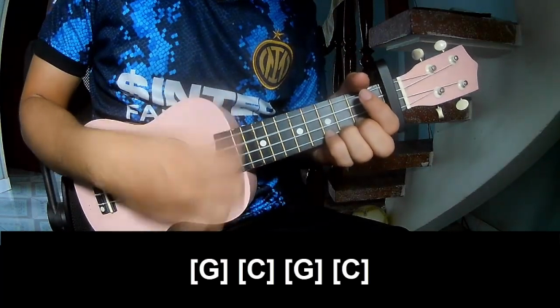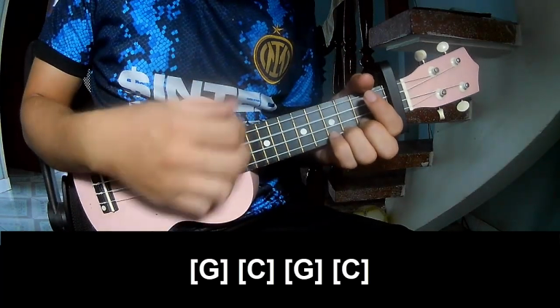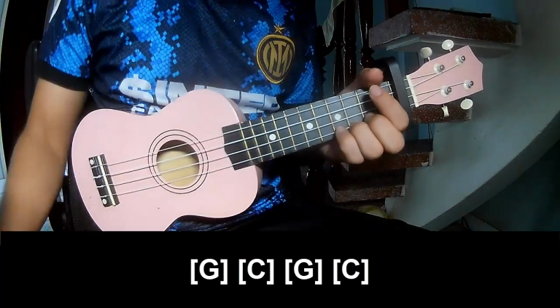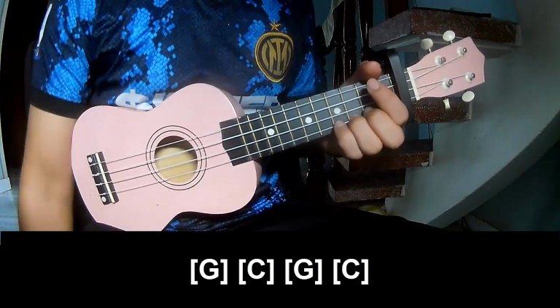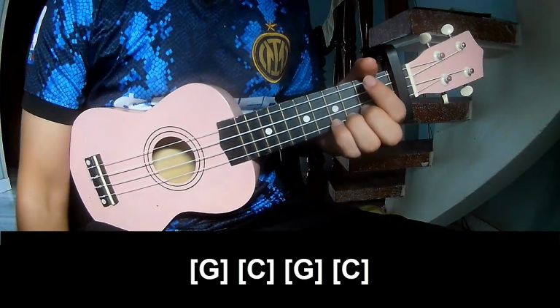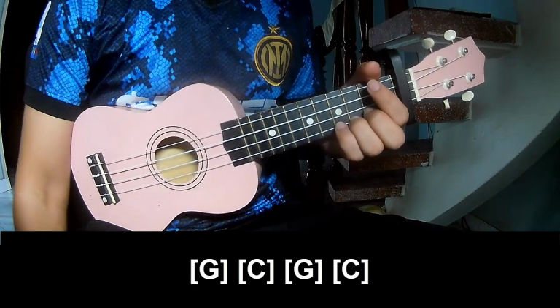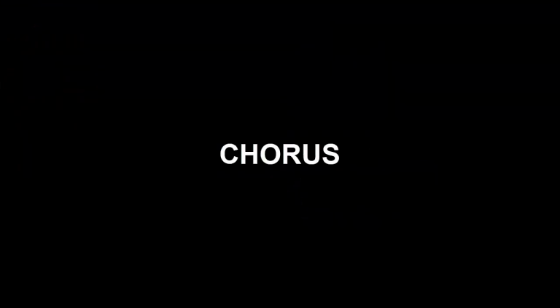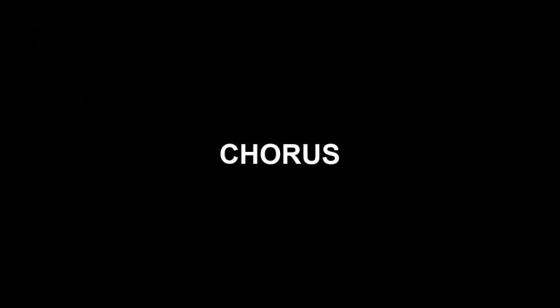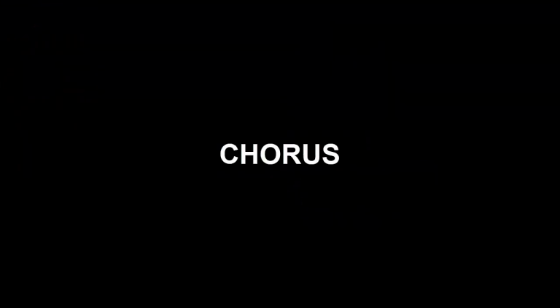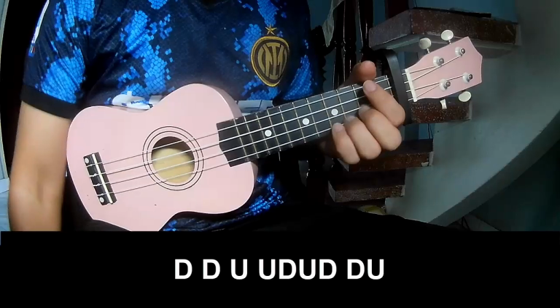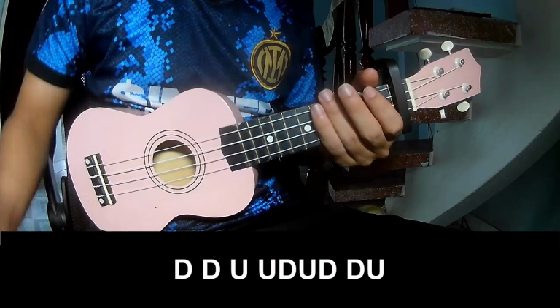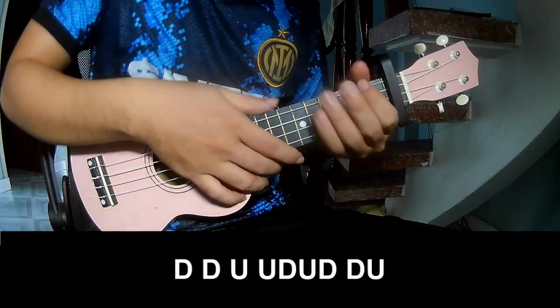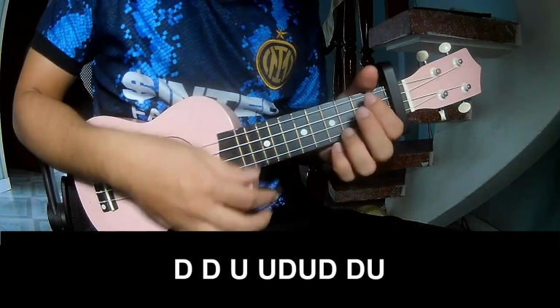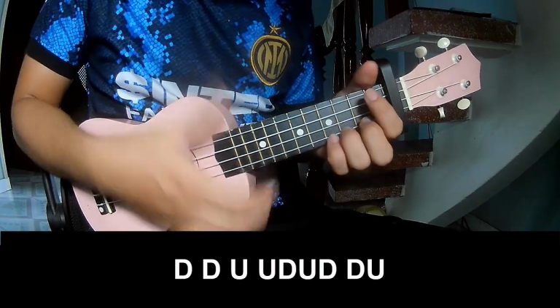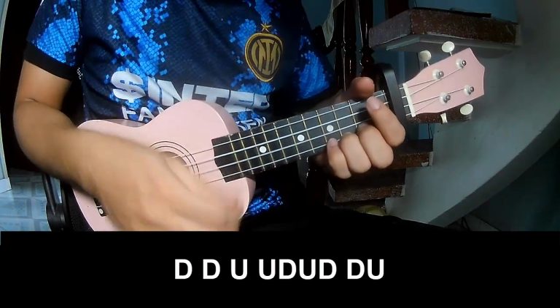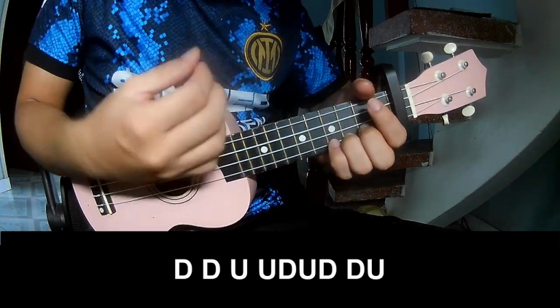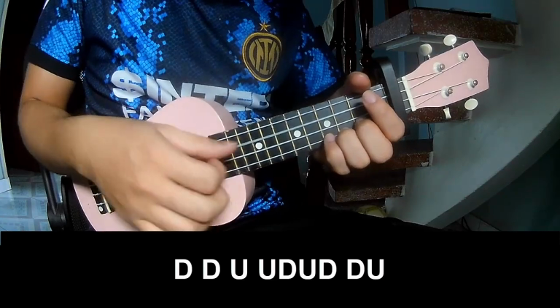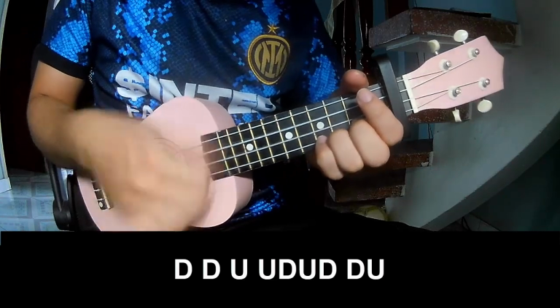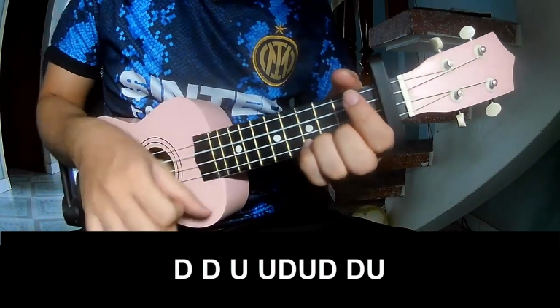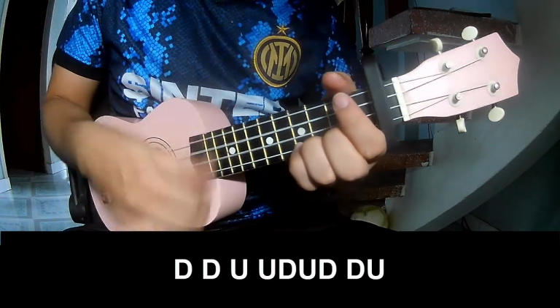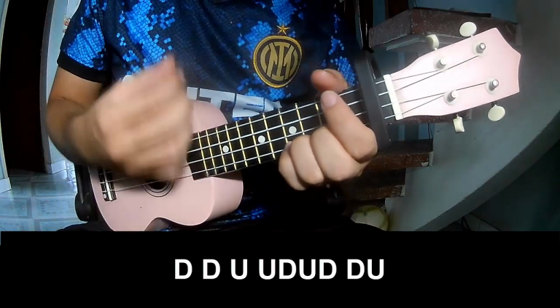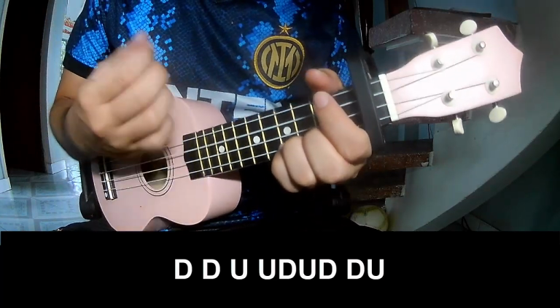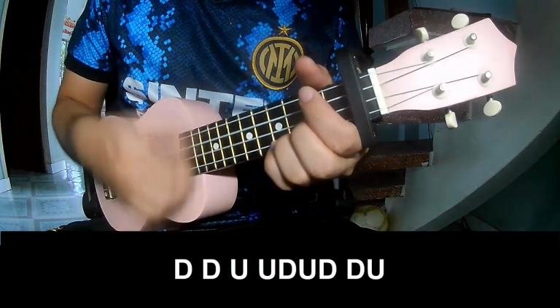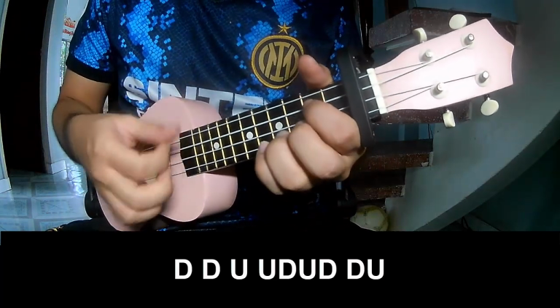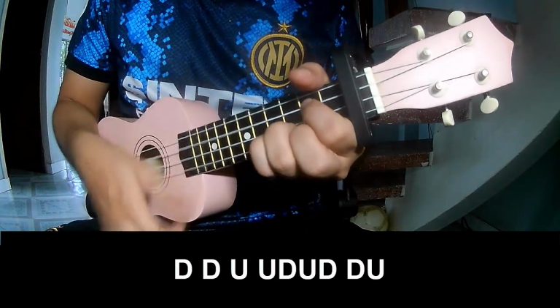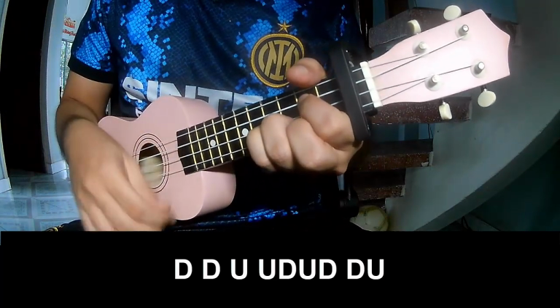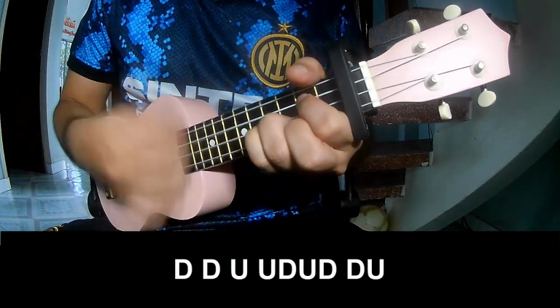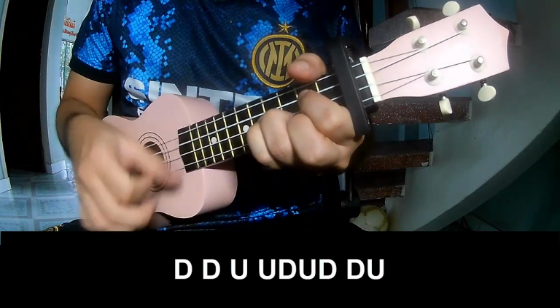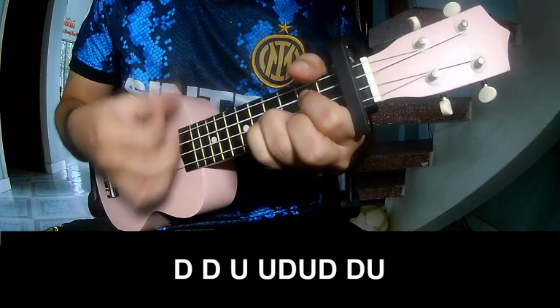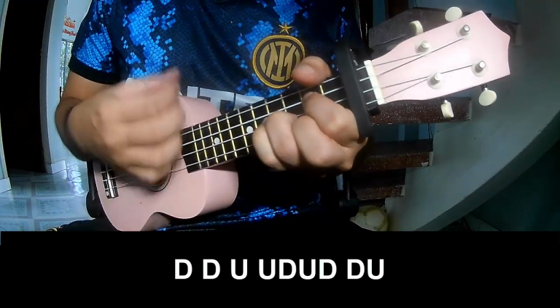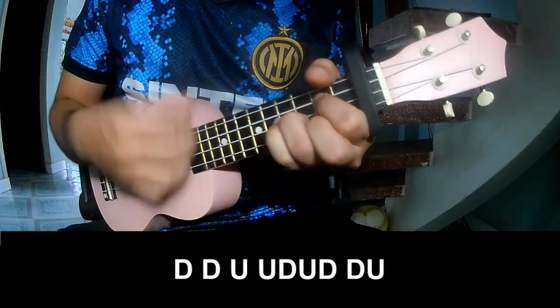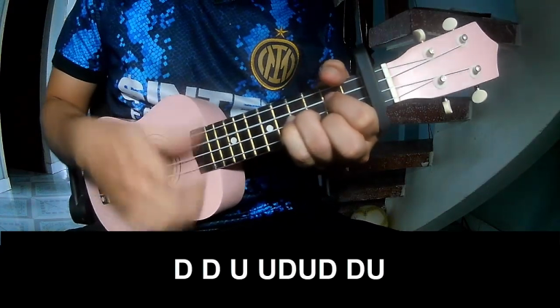And the strumming pattern is the same way for the verse. The strumming goes: Down, Down, Up, Up, Down, Down, Down, Up, Down, Down.